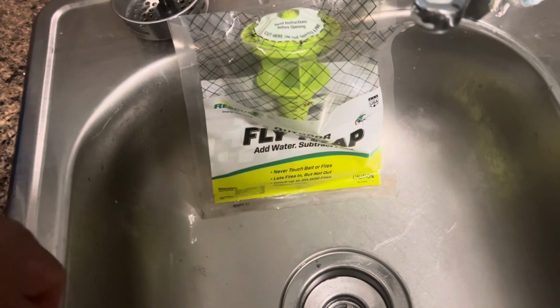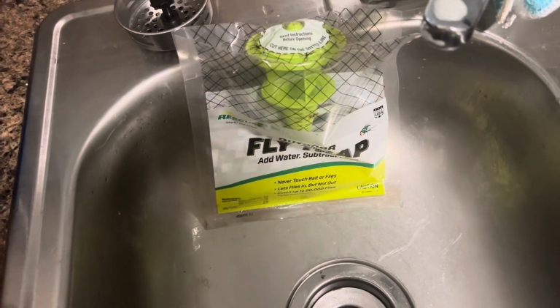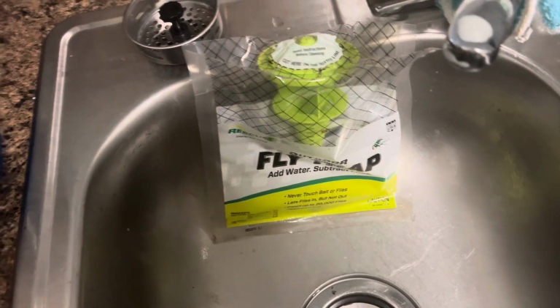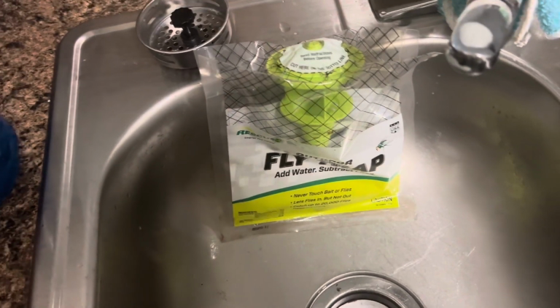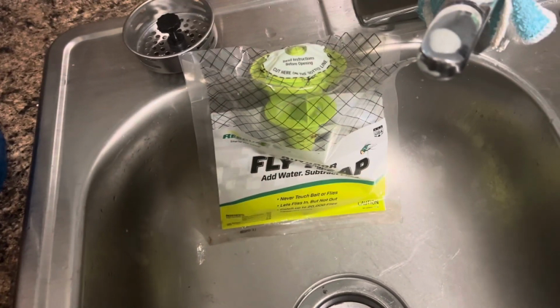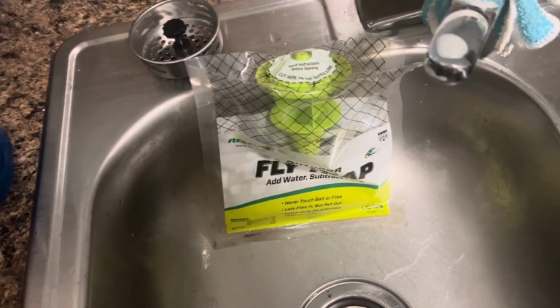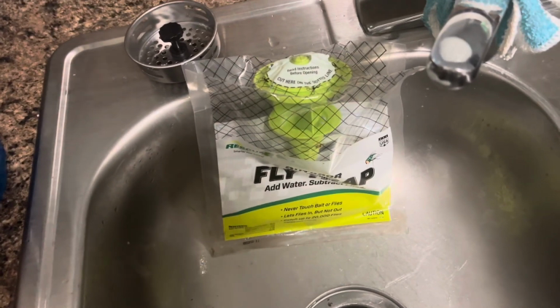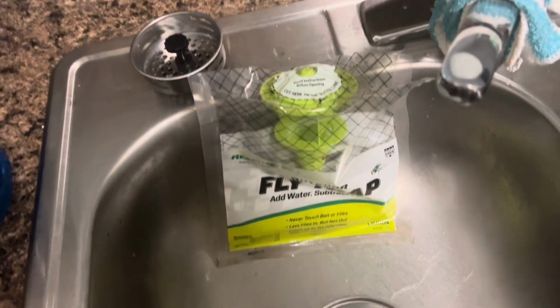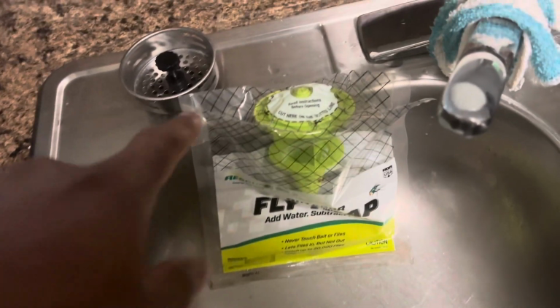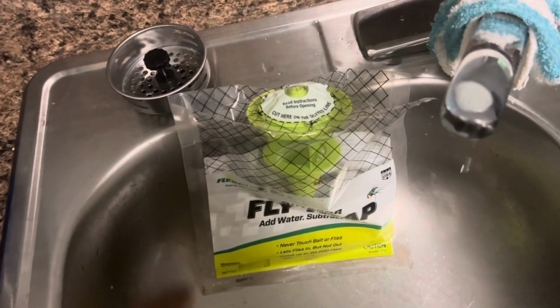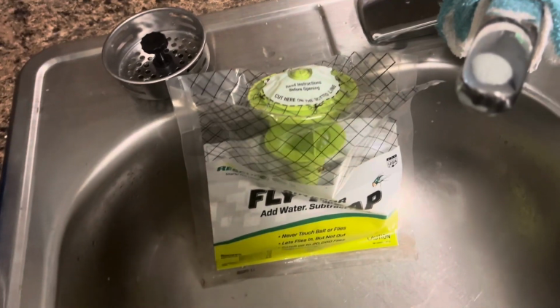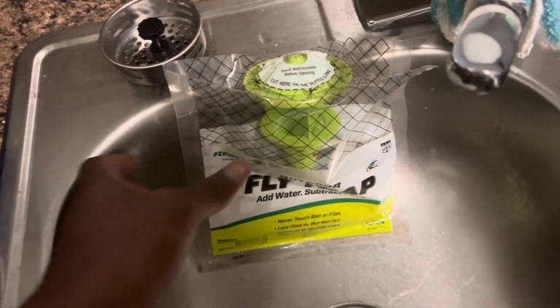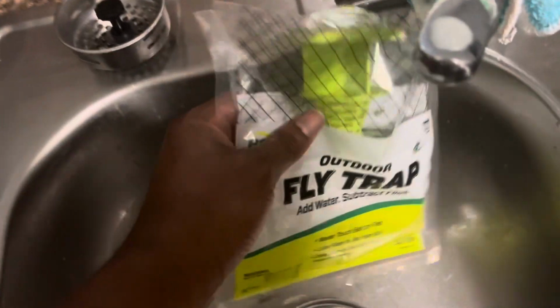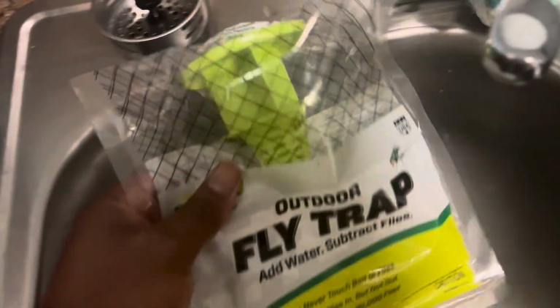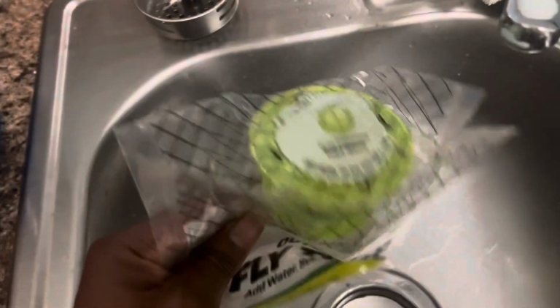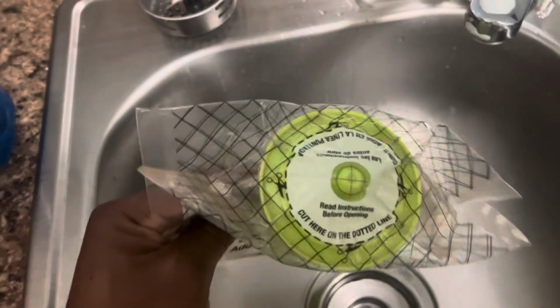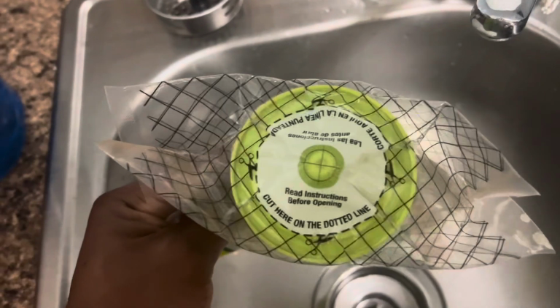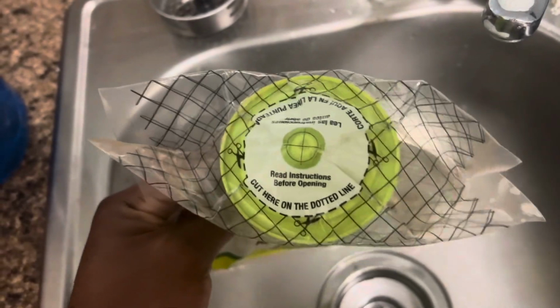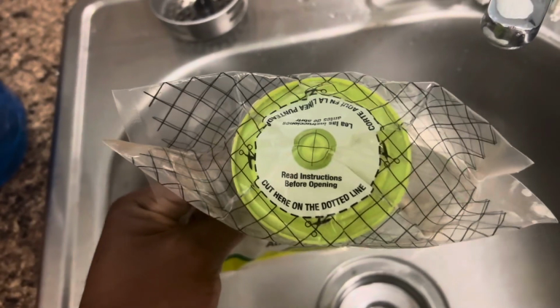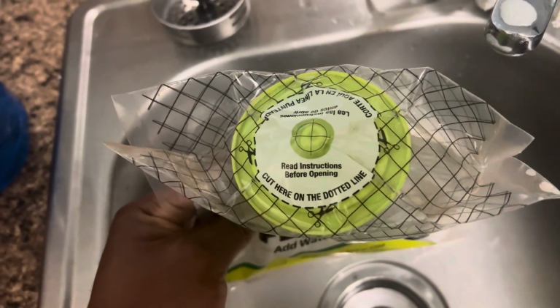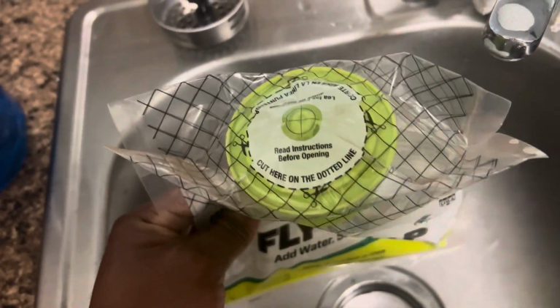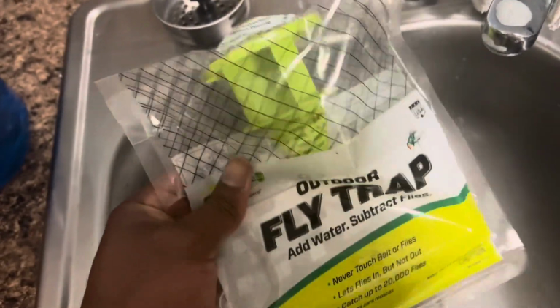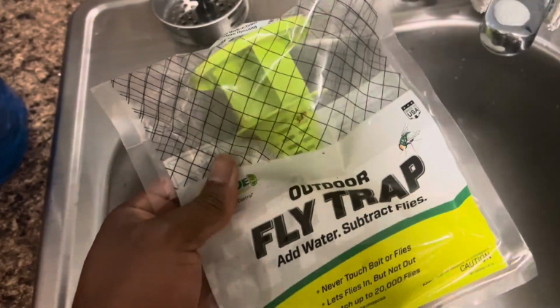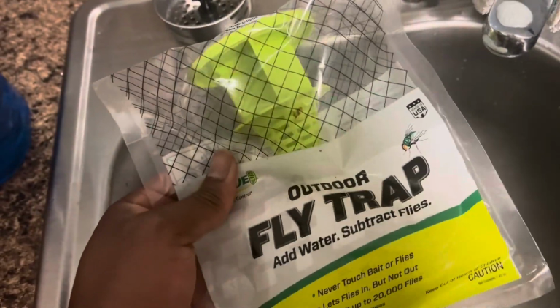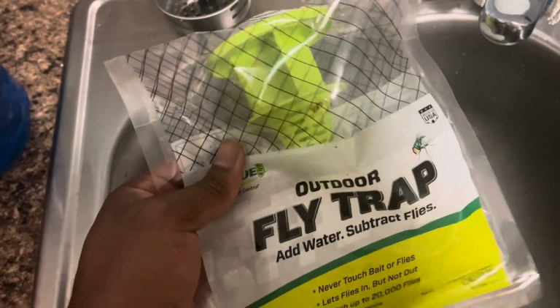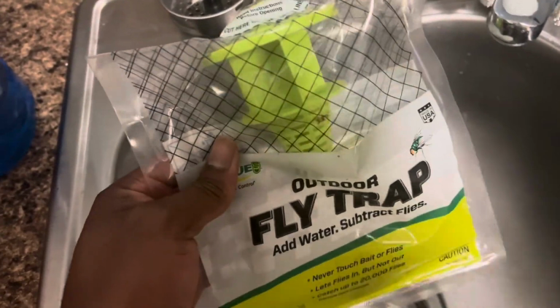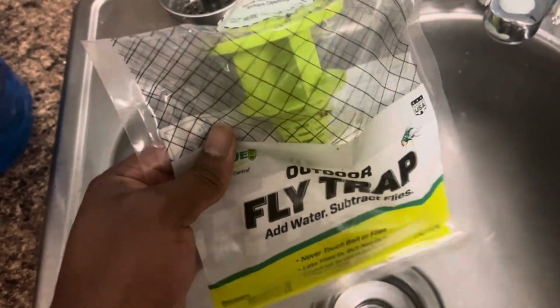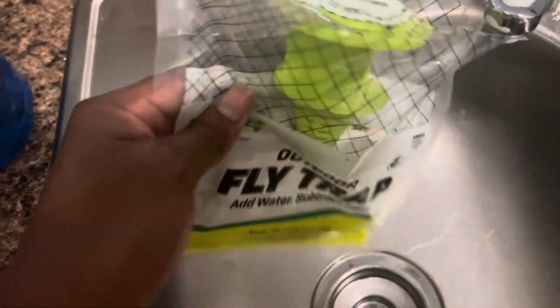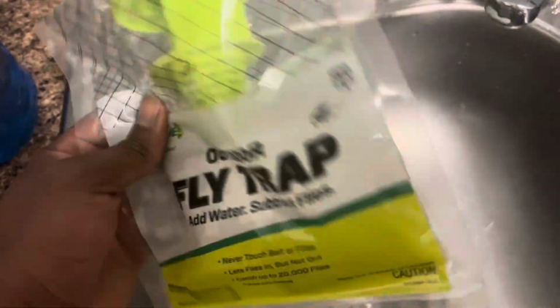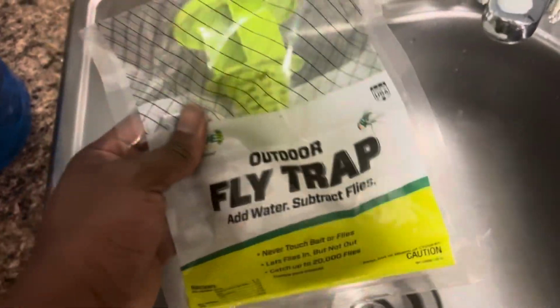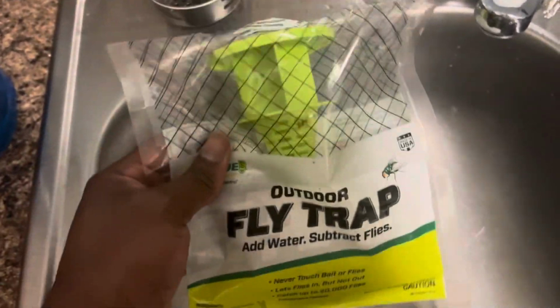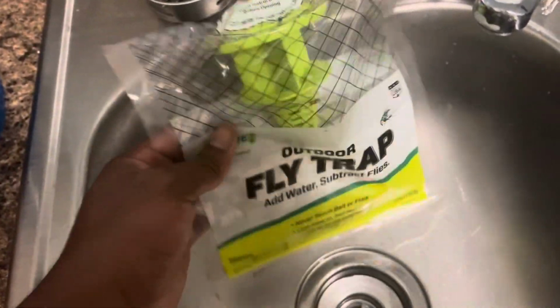I've got about three of them out there right now — well, this will make the third one. I'm going to go ahead and cut it open and add some water and show you guys what it looks like.